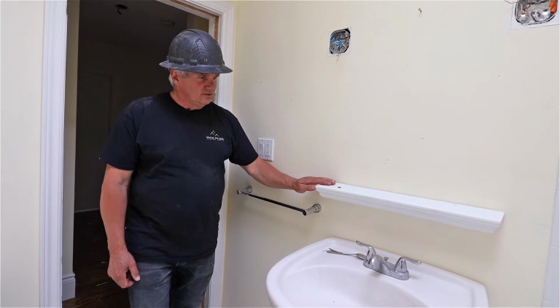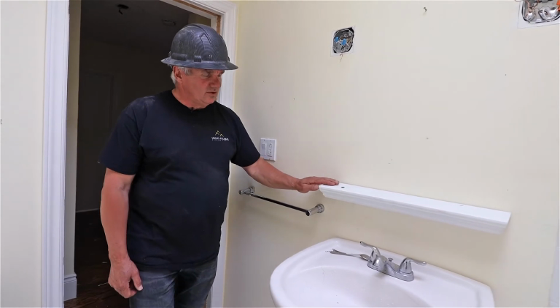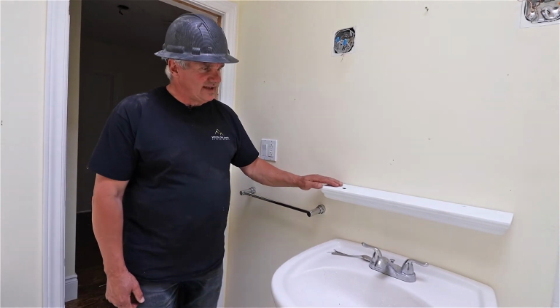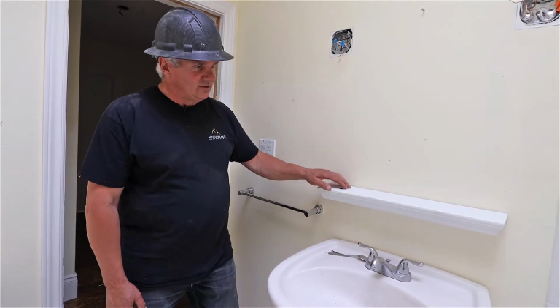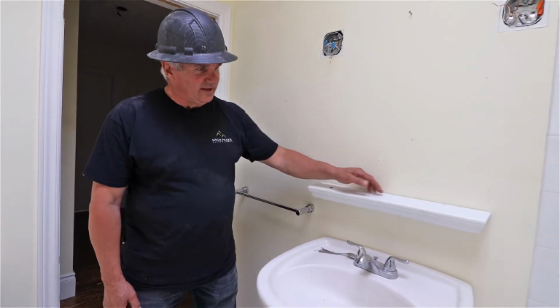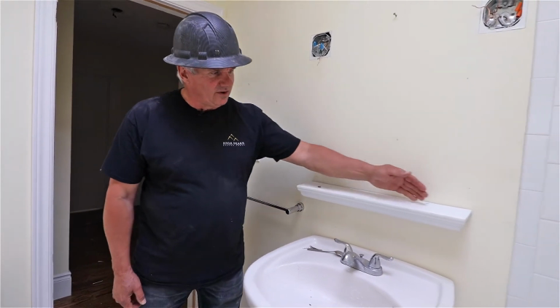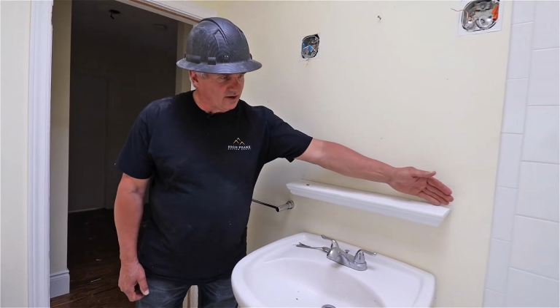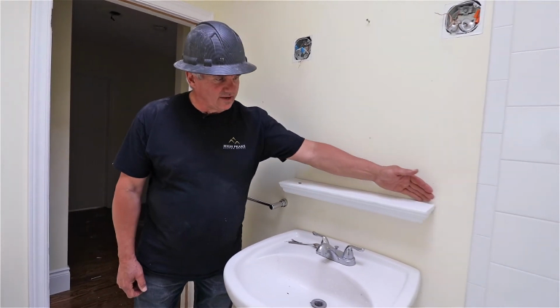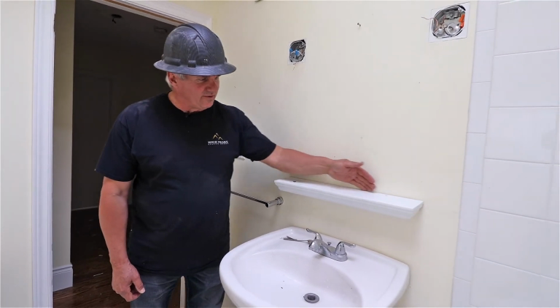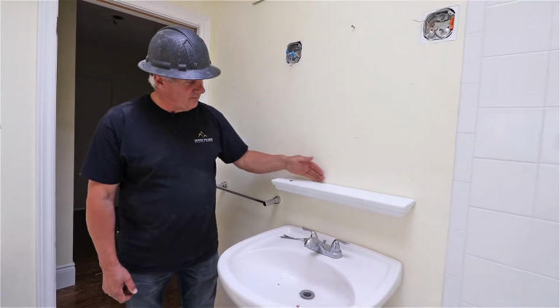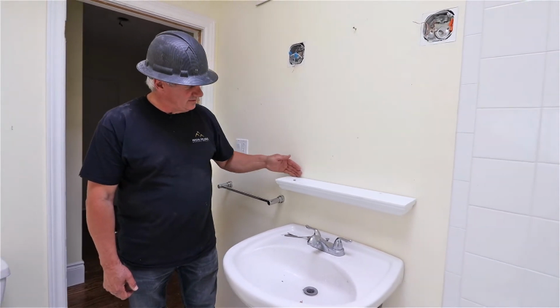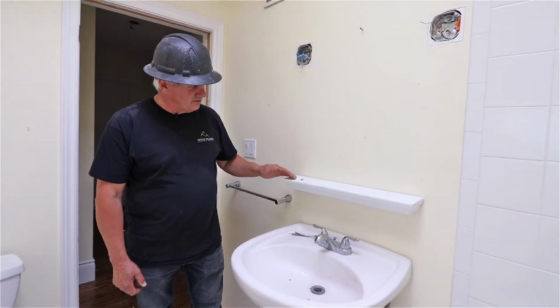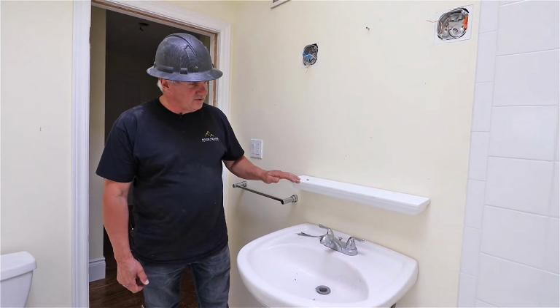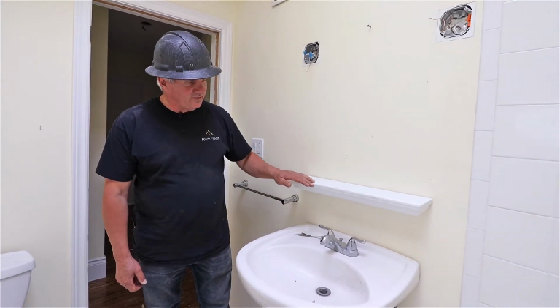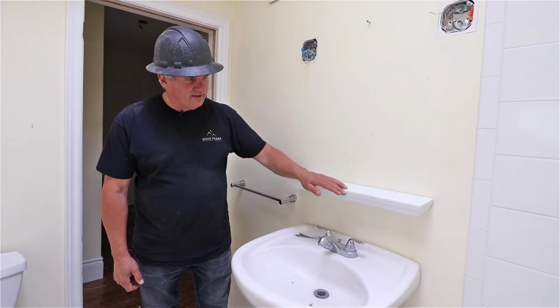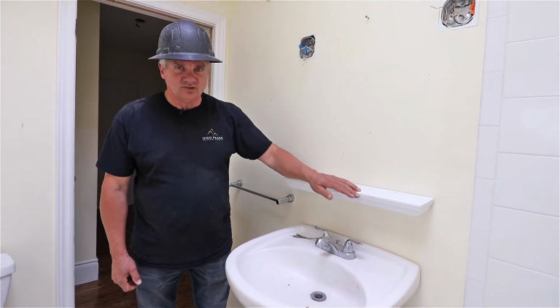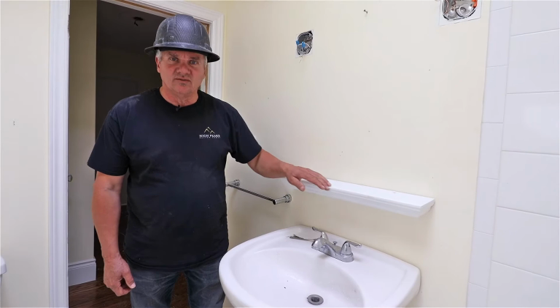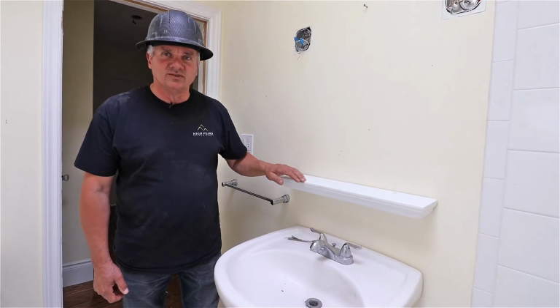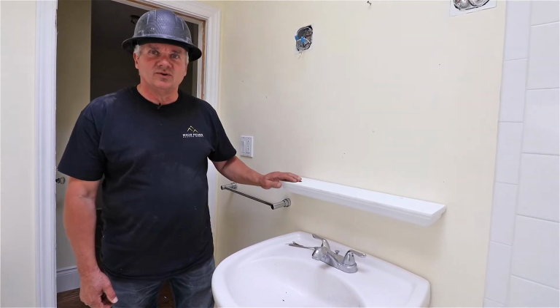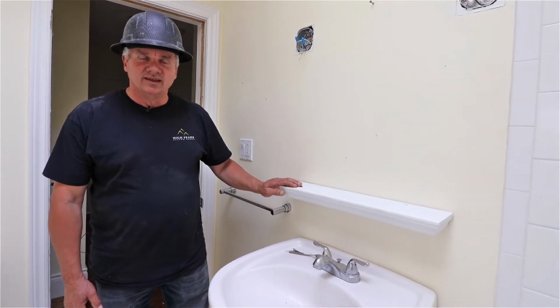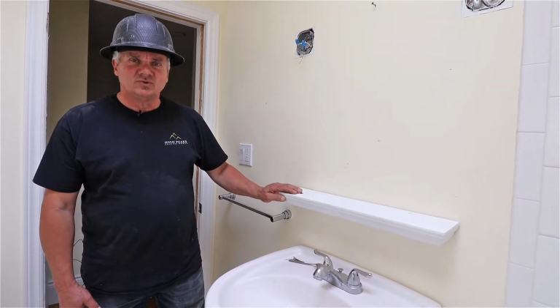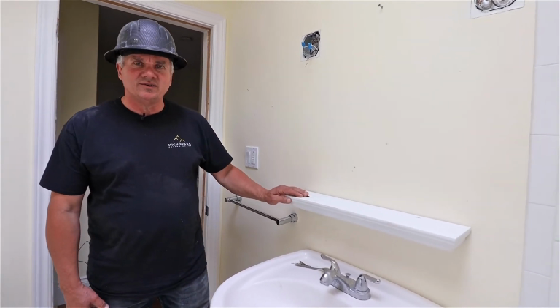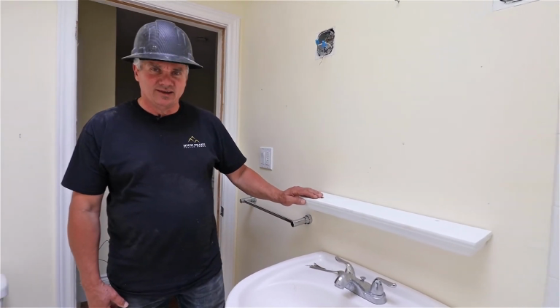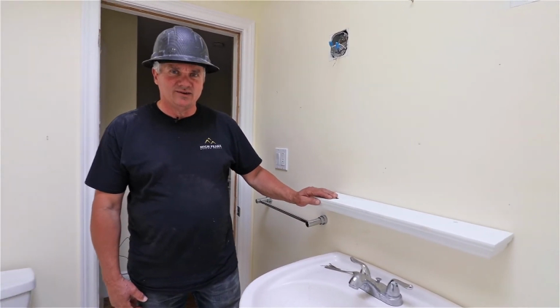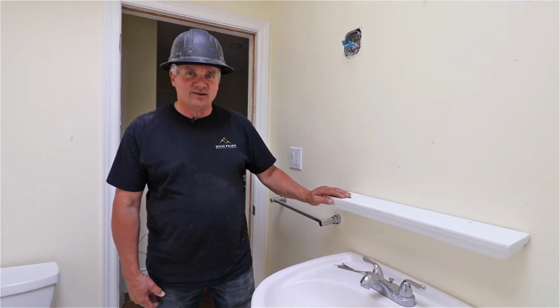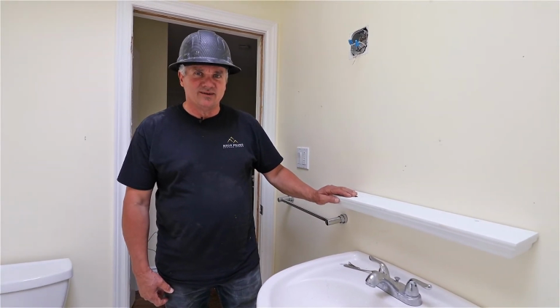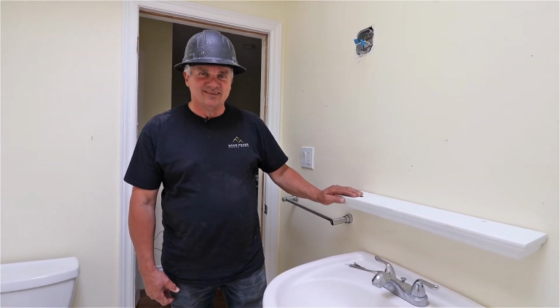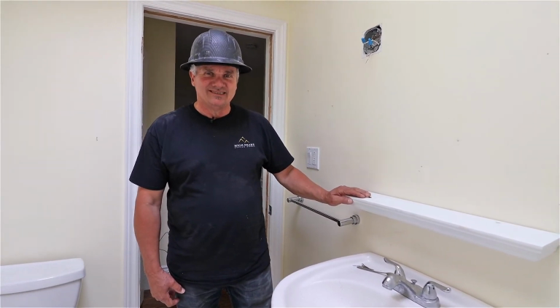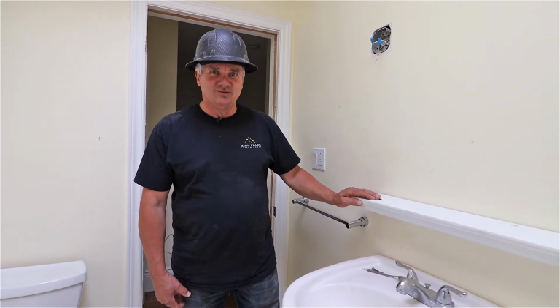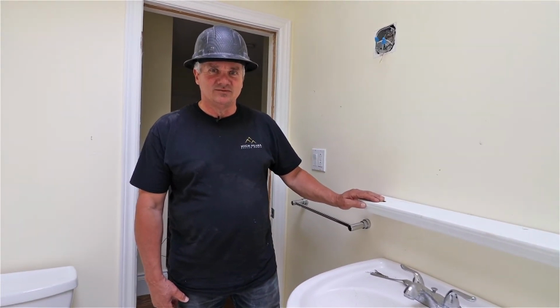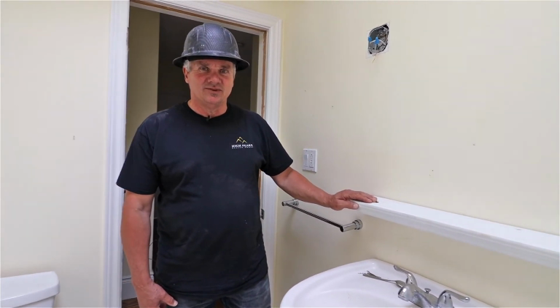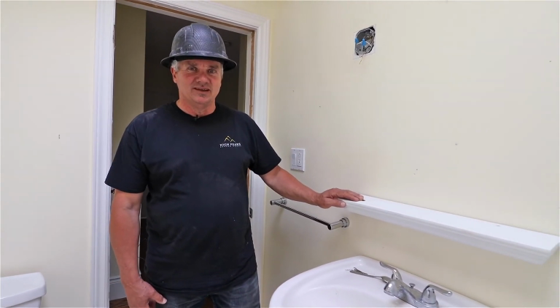The owner has asked that we get her a larger countertop. This is her whole countertop — that's what she's lived with. So yes, Joanne, you're getting a new countertop. Stay tuned for some further updates.